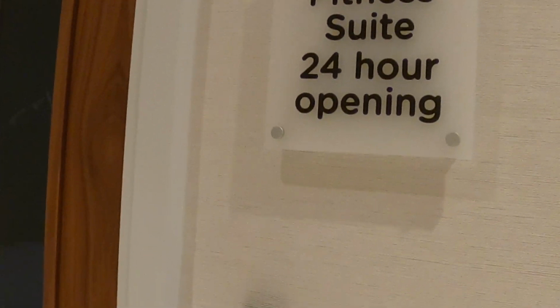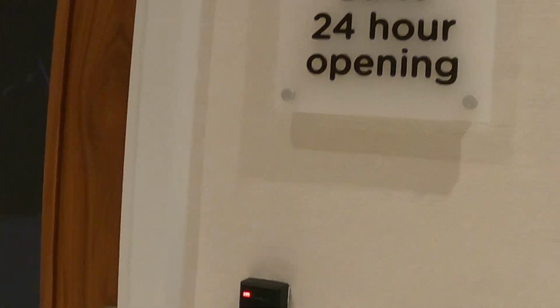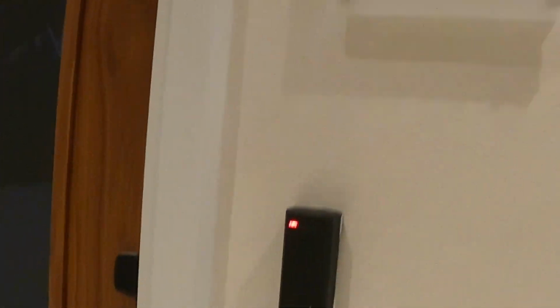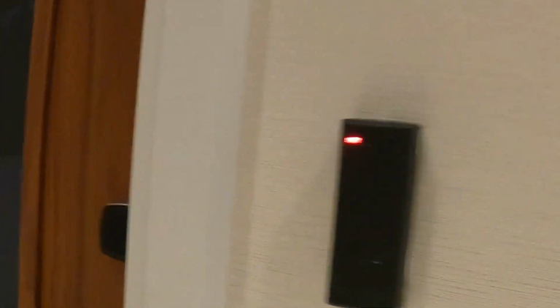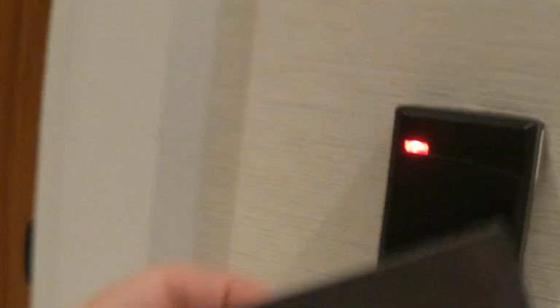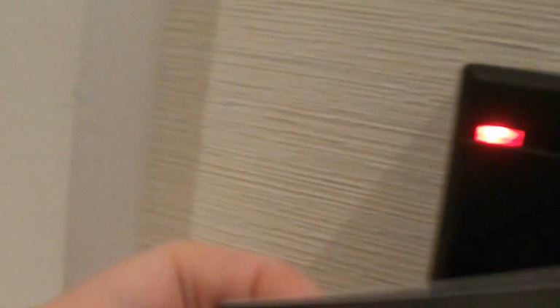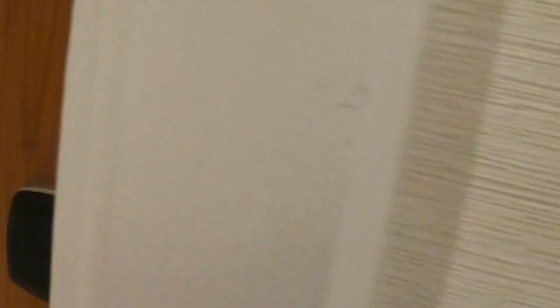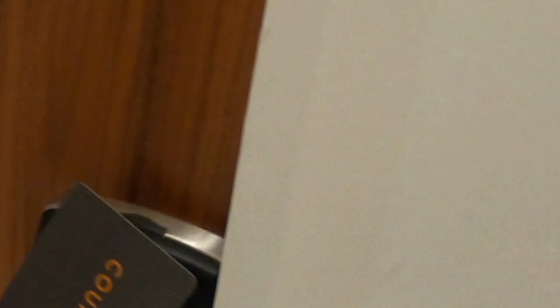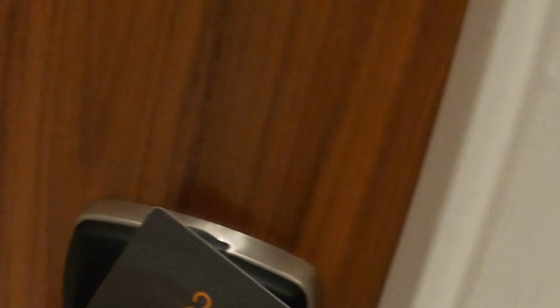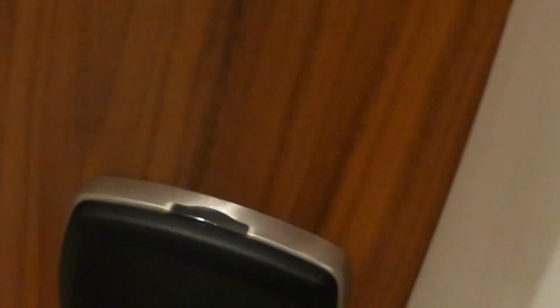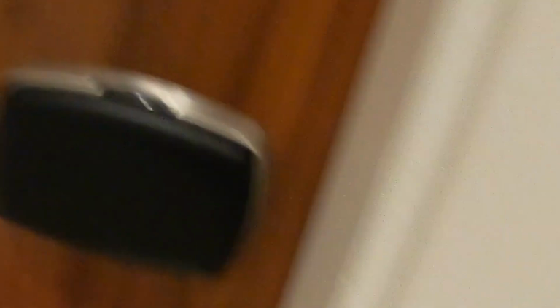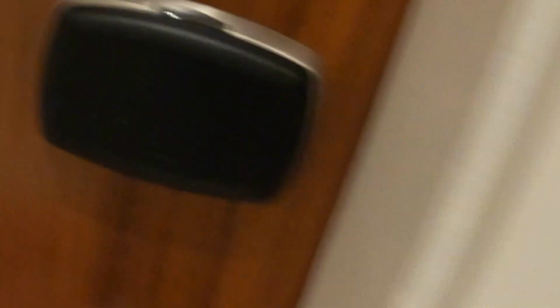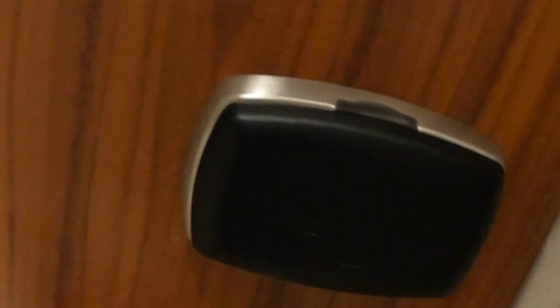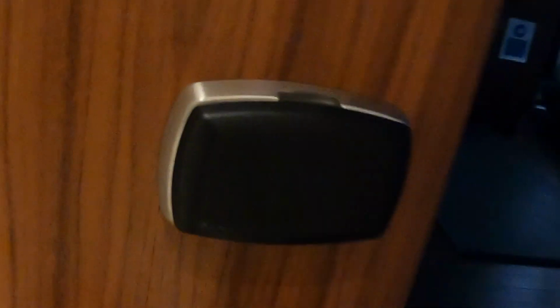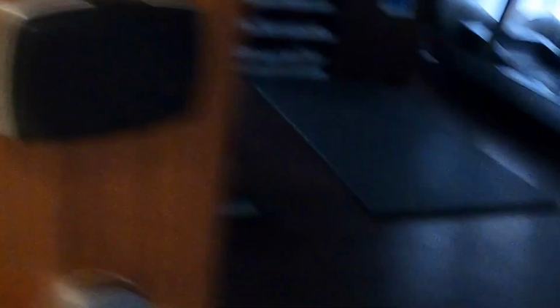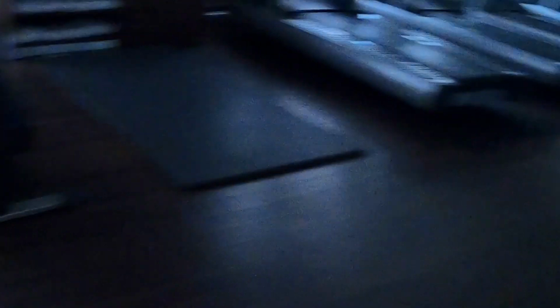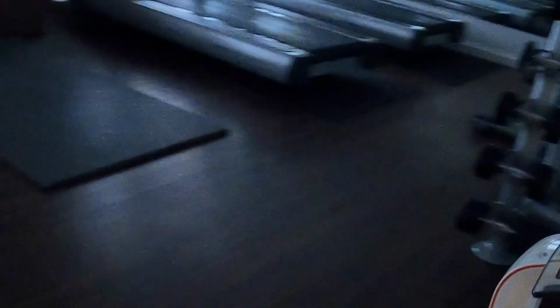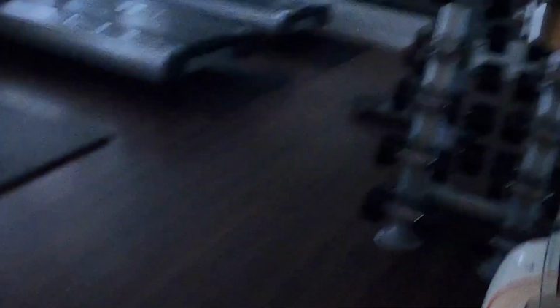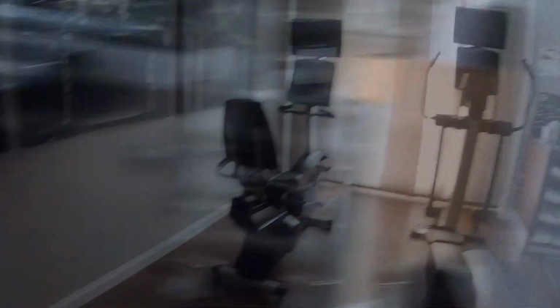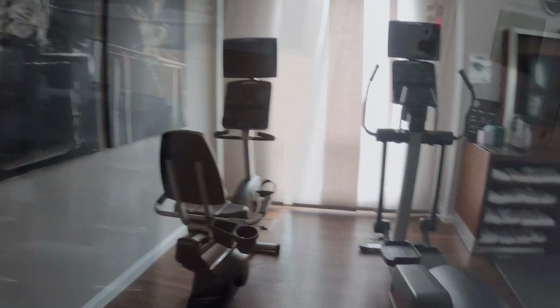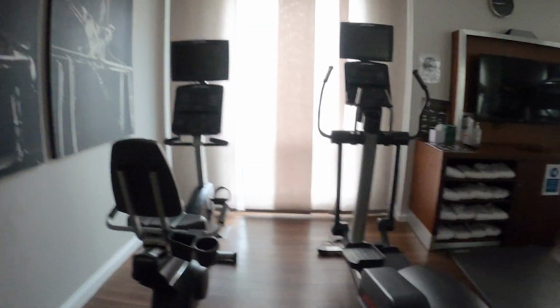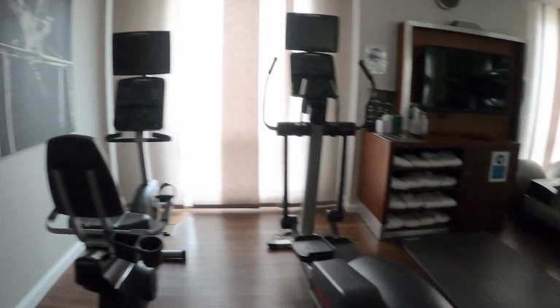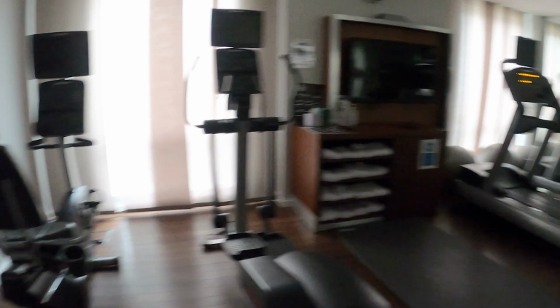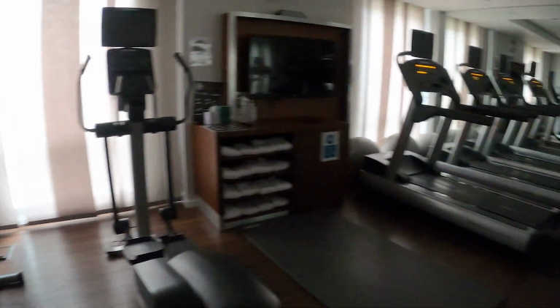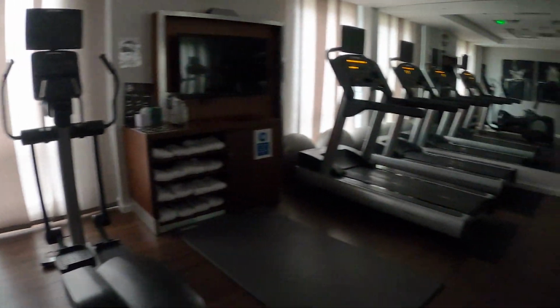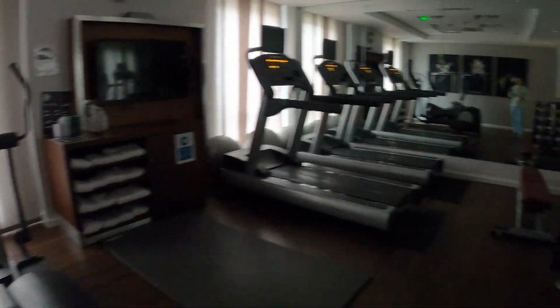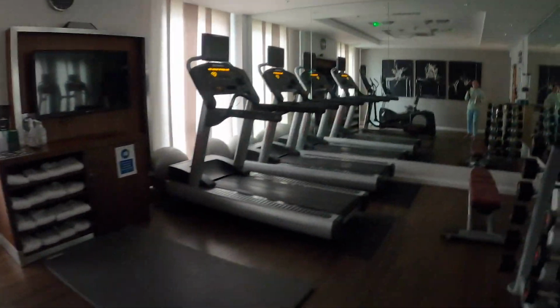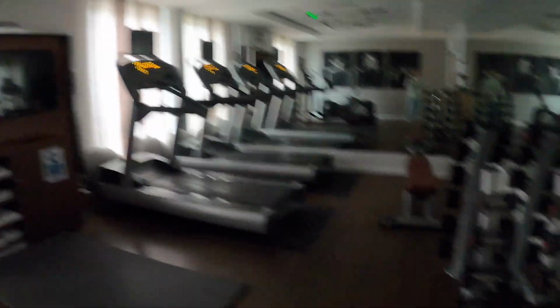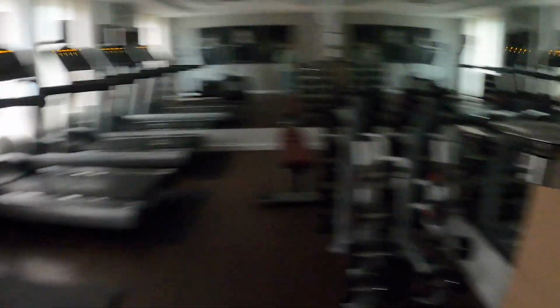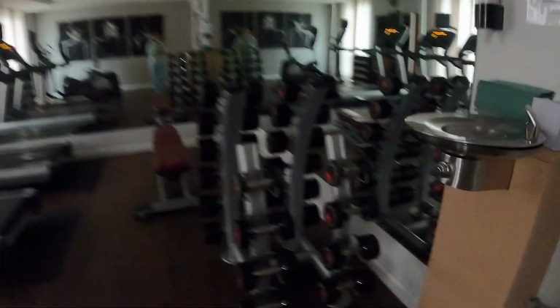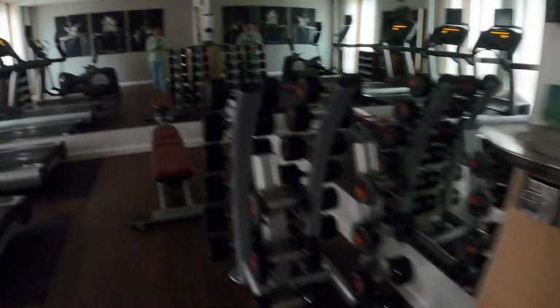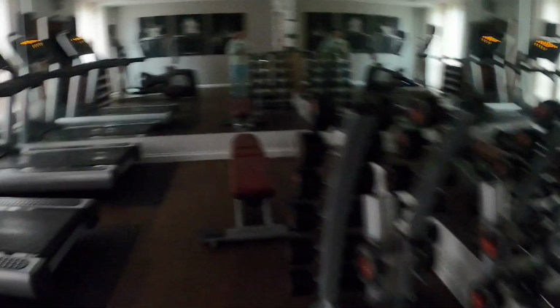Here's the gym. Let's have a look inside. So here you can see a variety of machines, and there are also some dumbbells there.